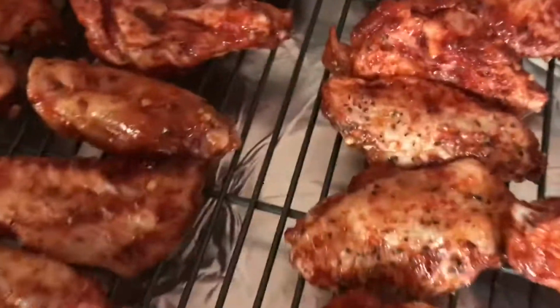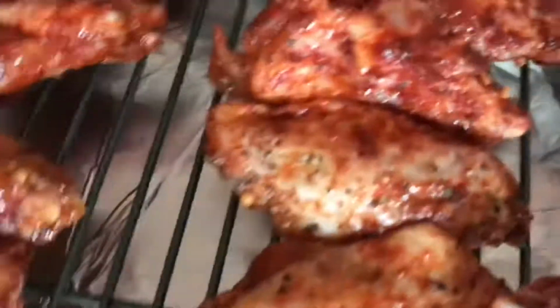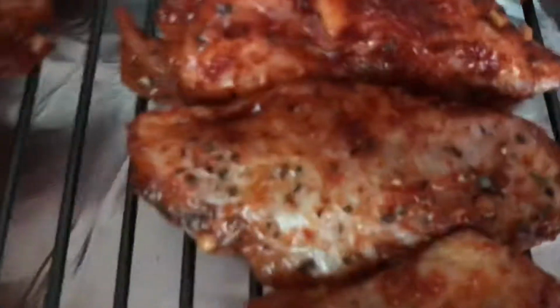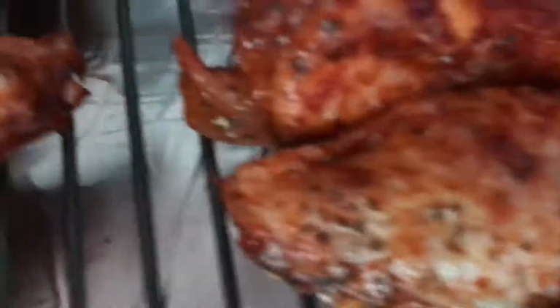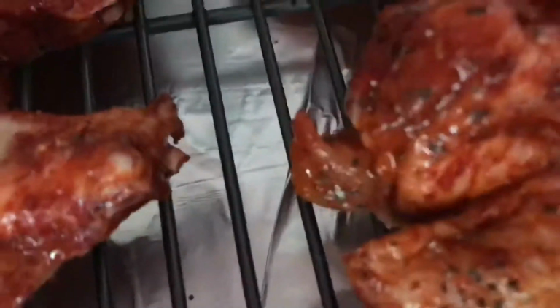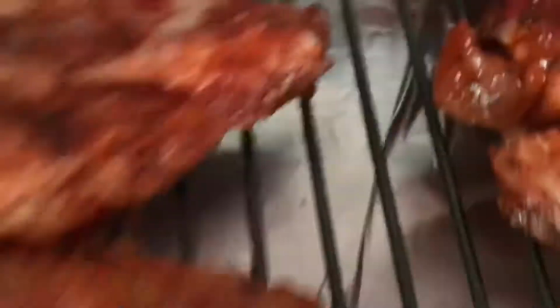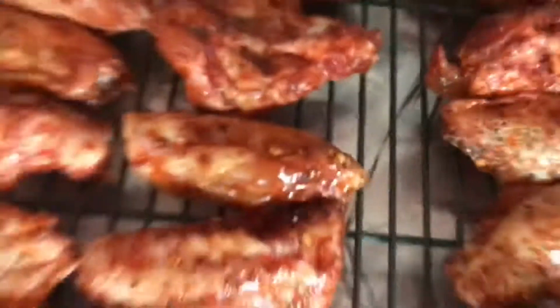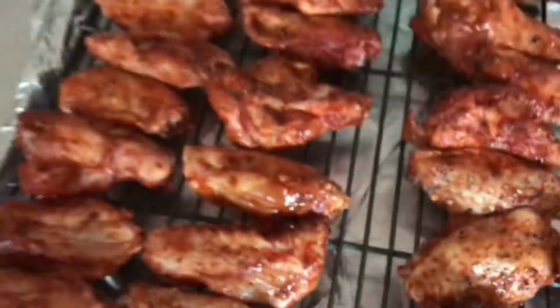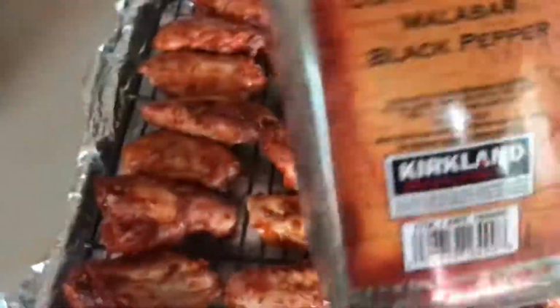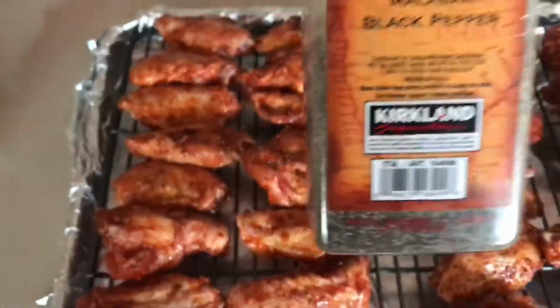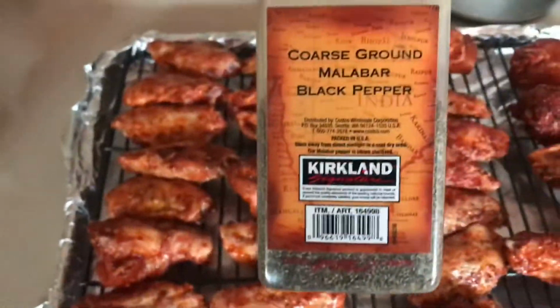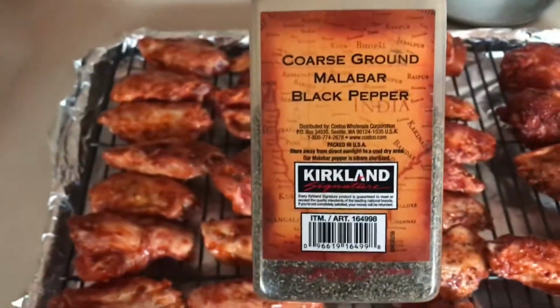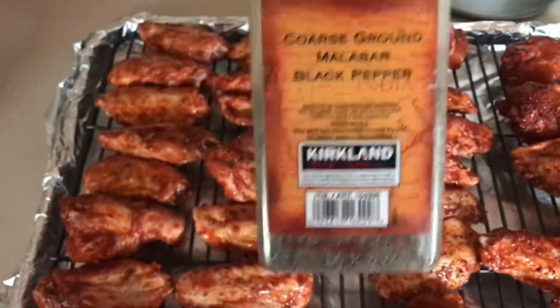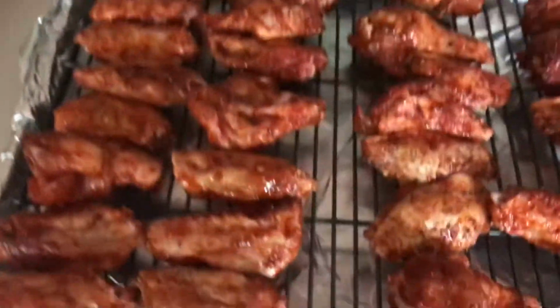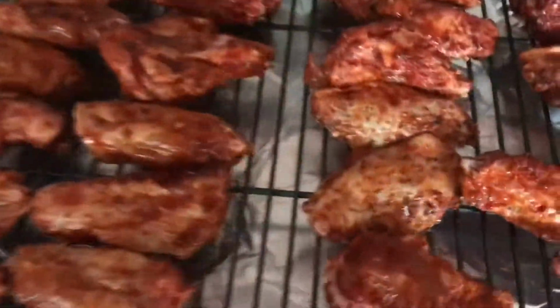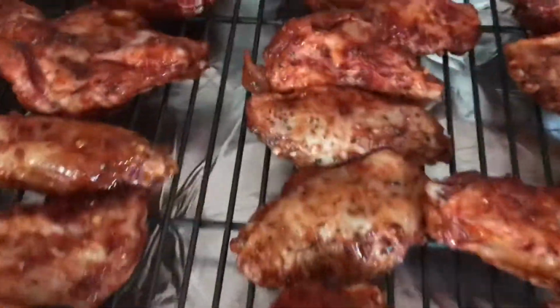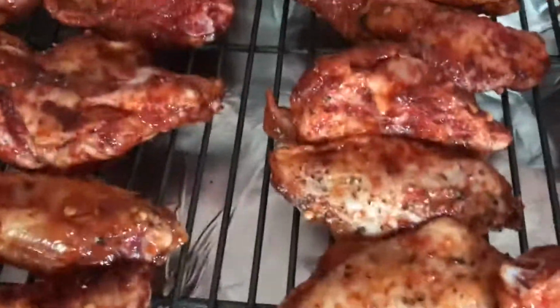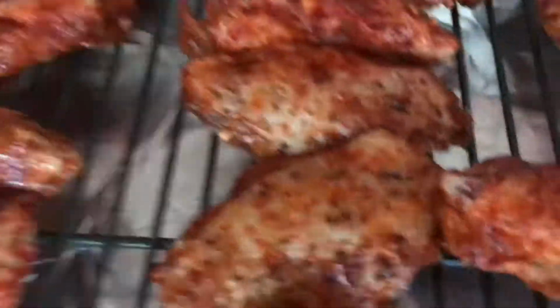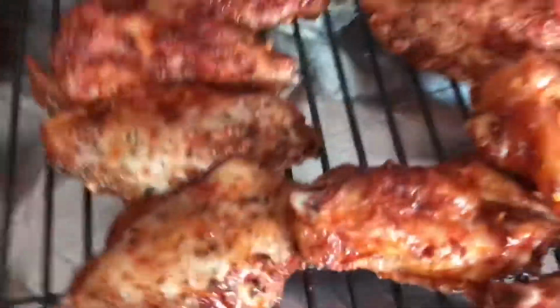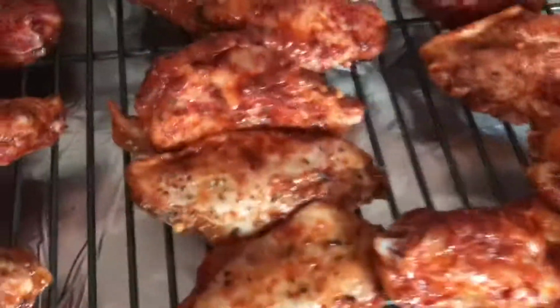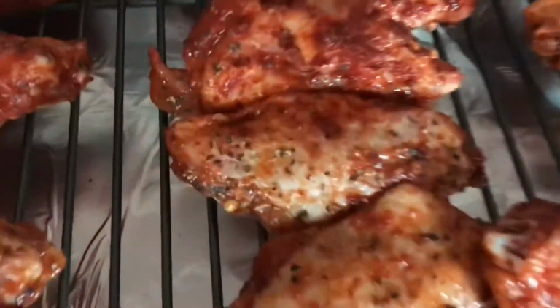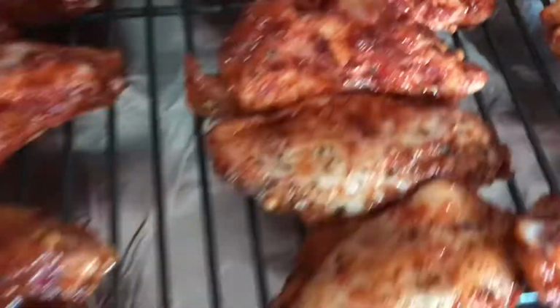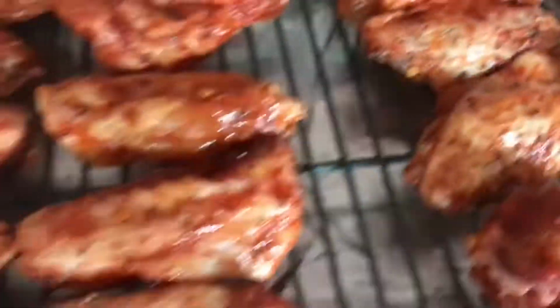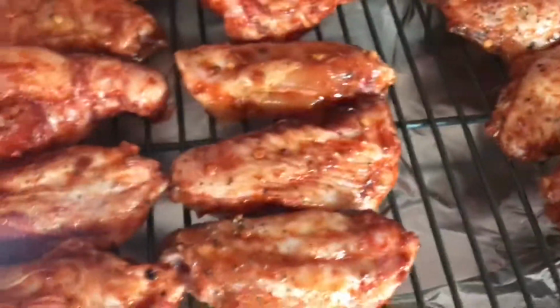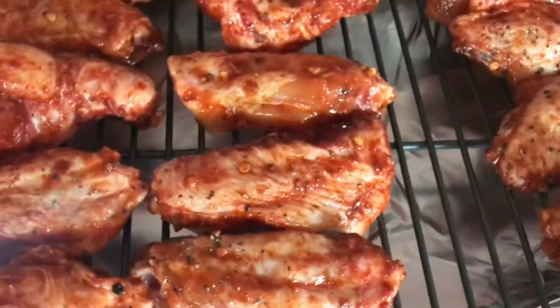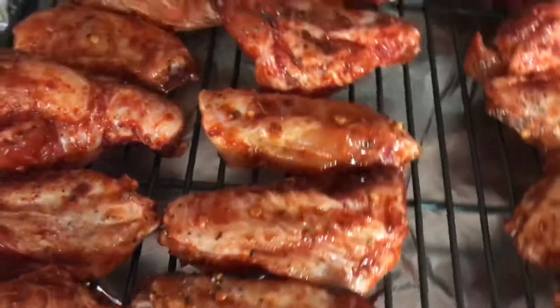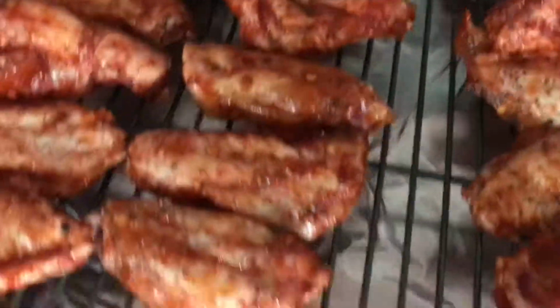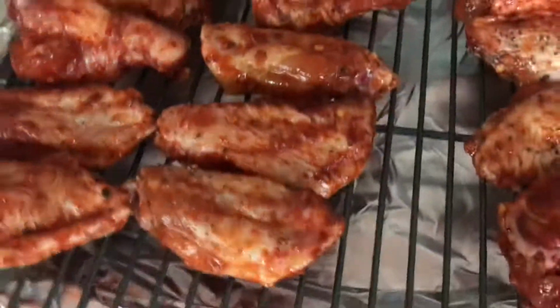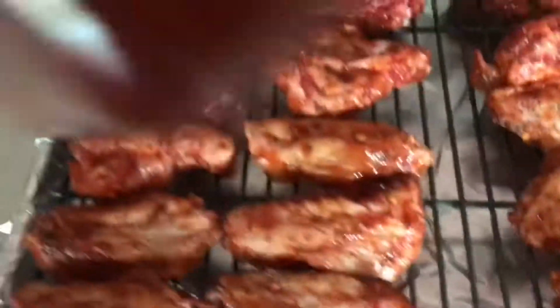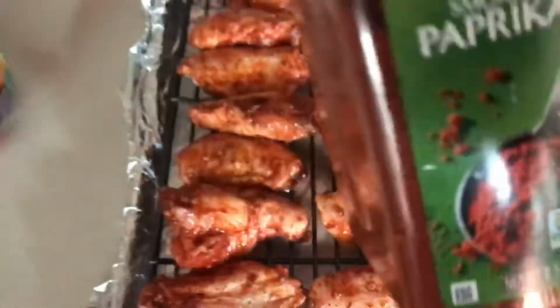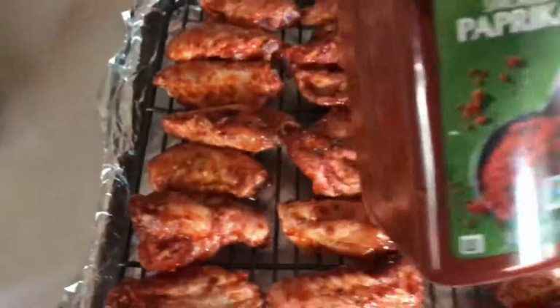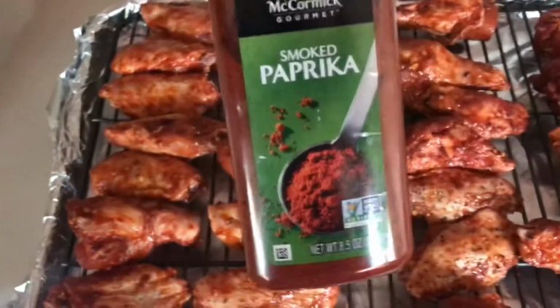I also use your traditional pepper, and I use the base of smoked paprika.